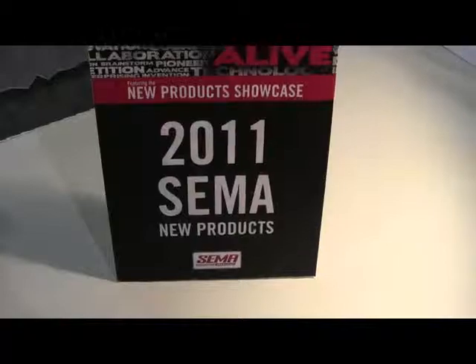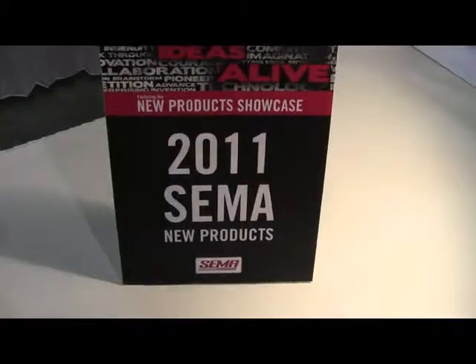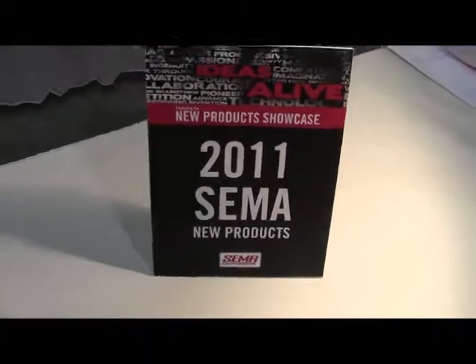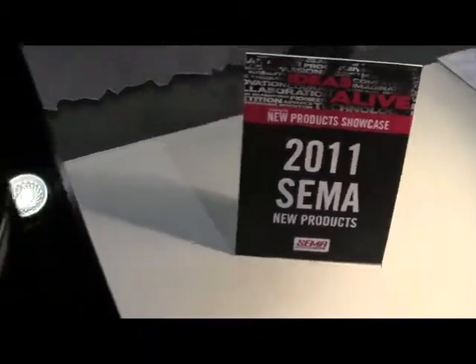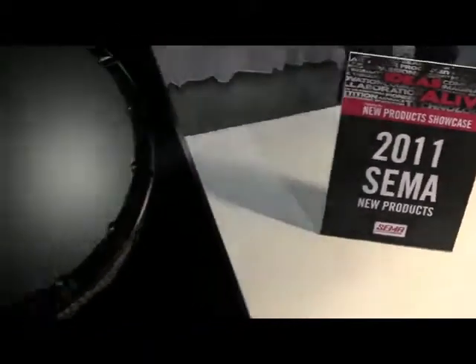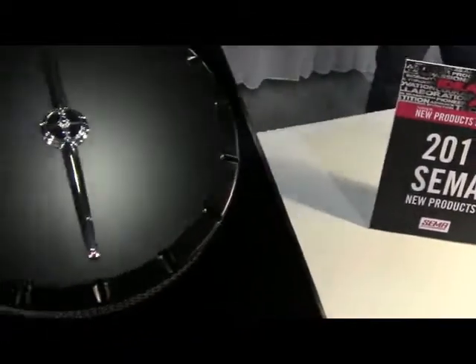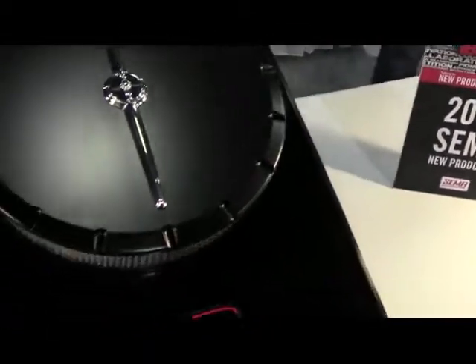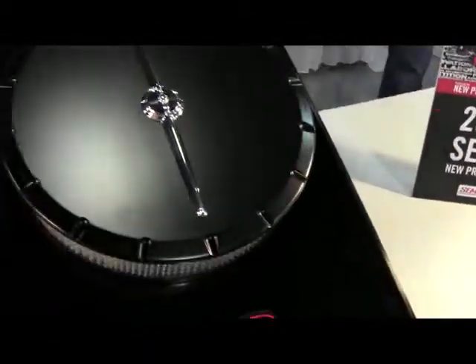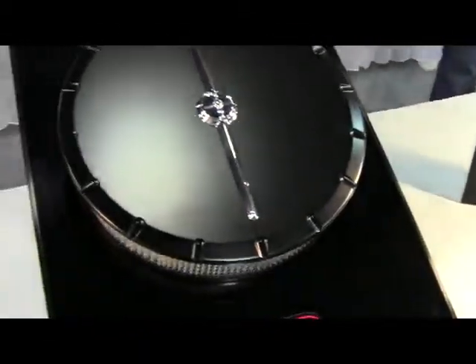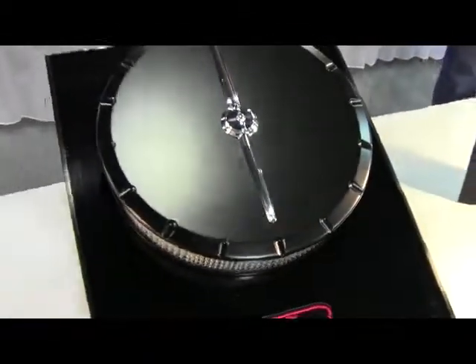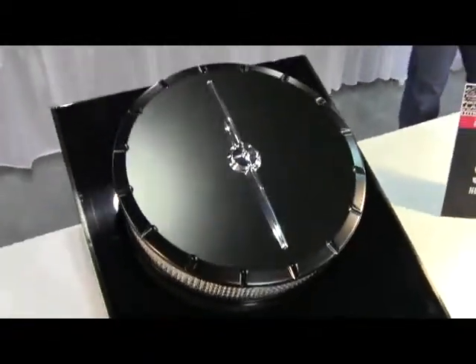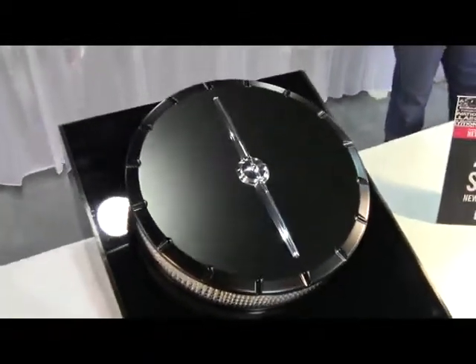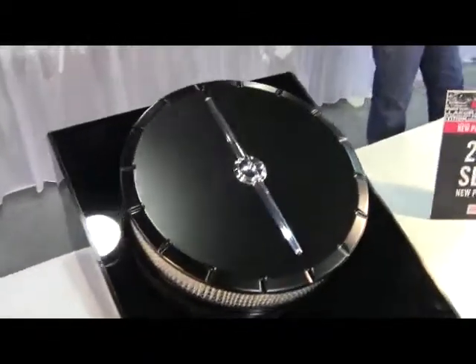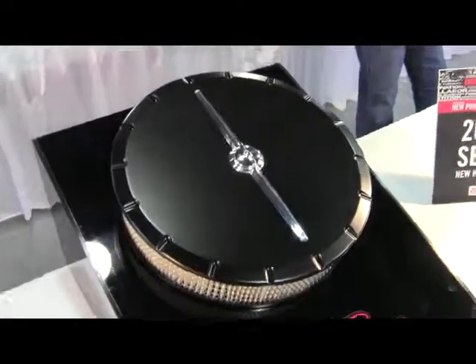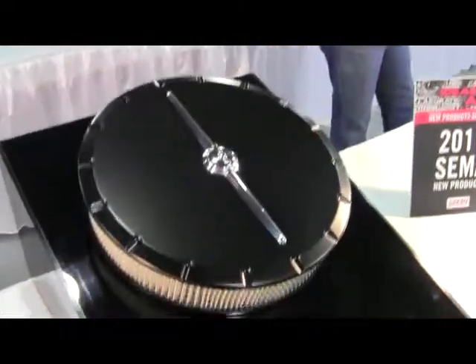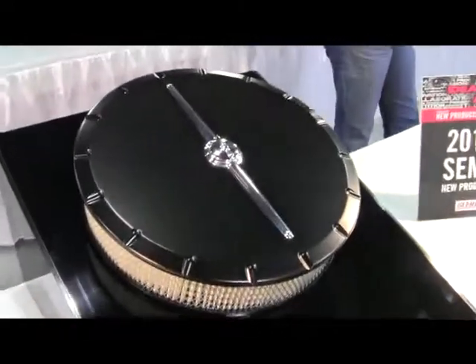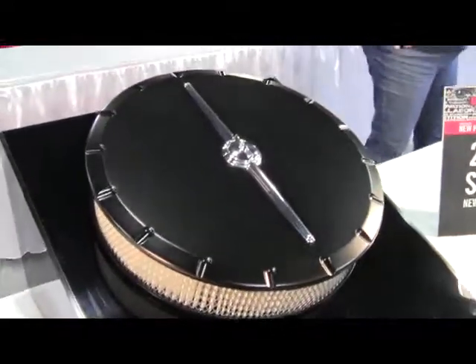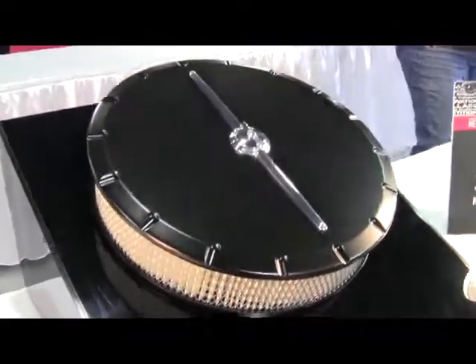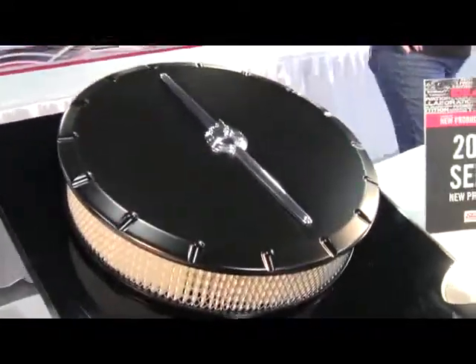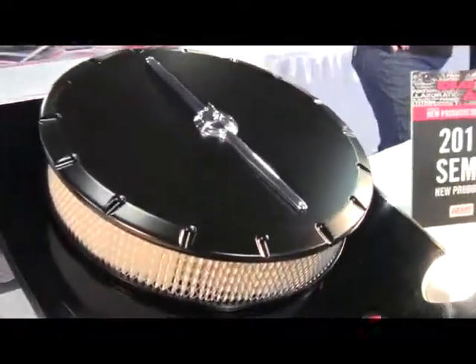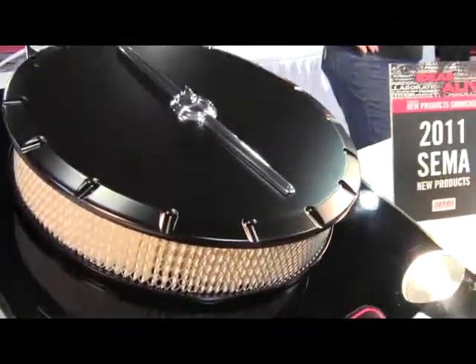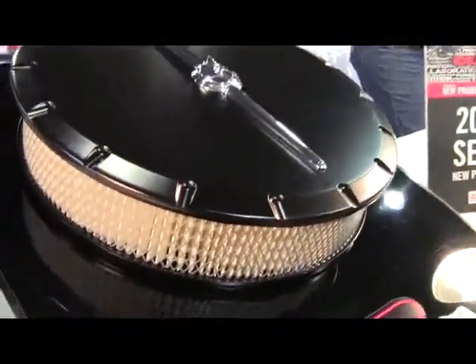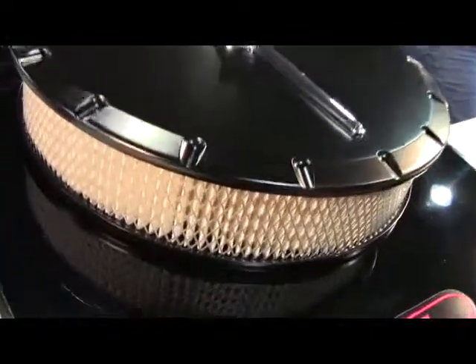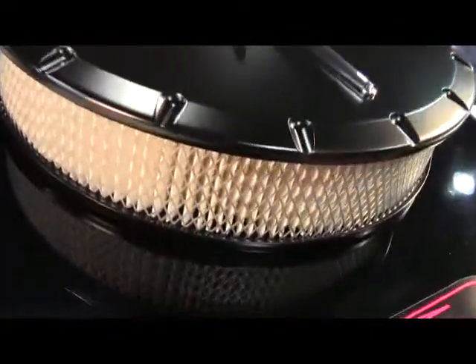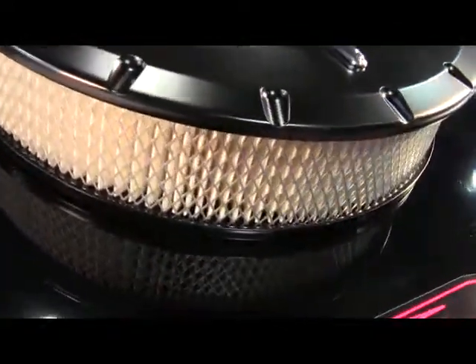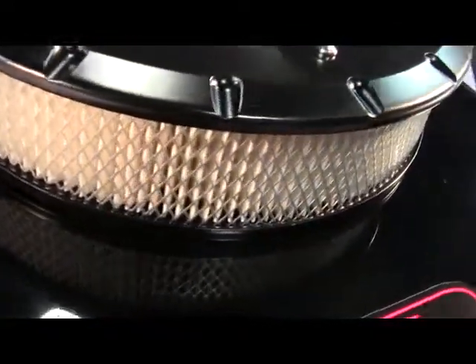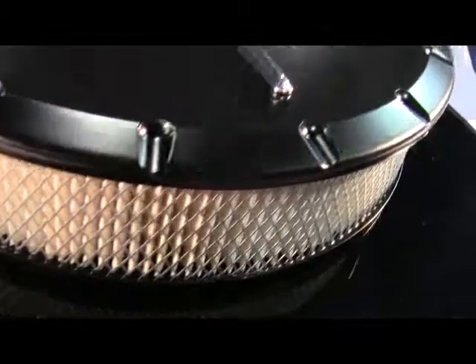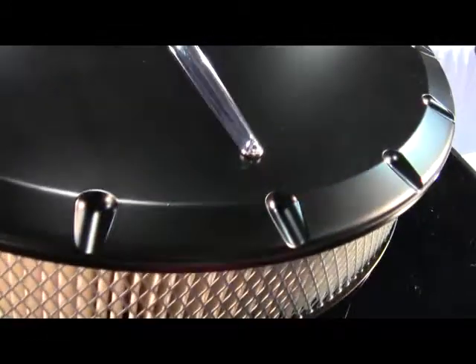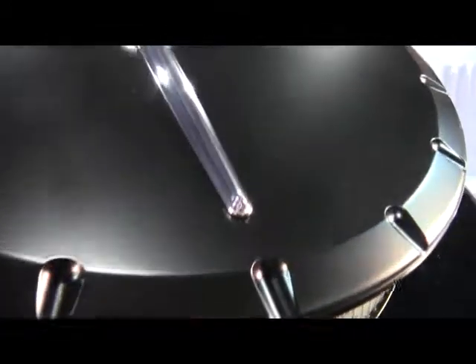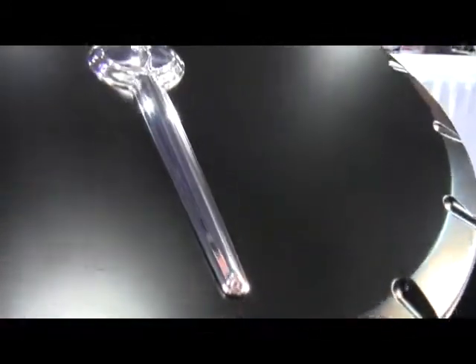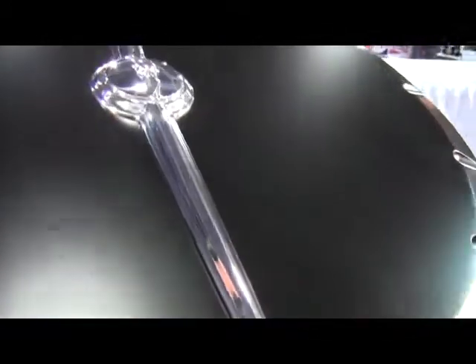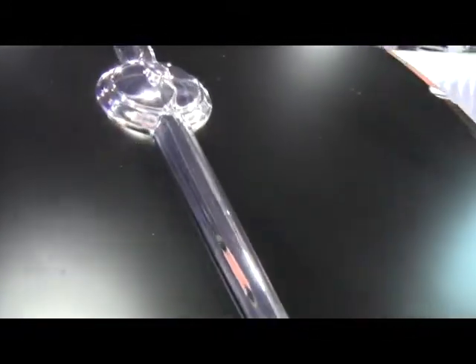2011 new products. Billet Specialties Incorporated presents the Streamline Air Cleaner. Precision machined billet aluminum top with a 3D machined wing nut and single raised rib complement any exterior trim.